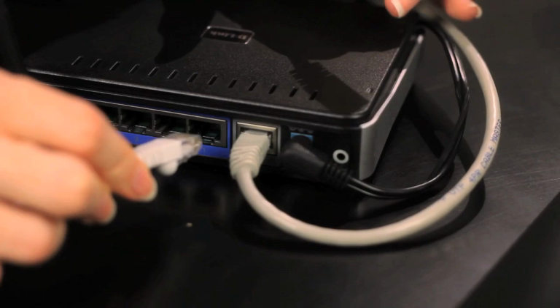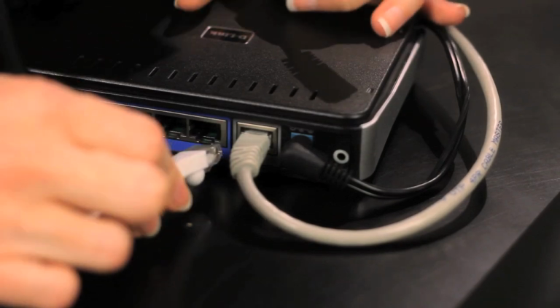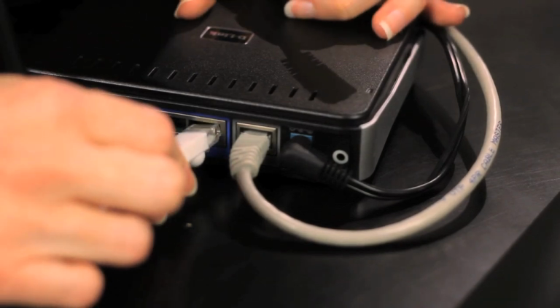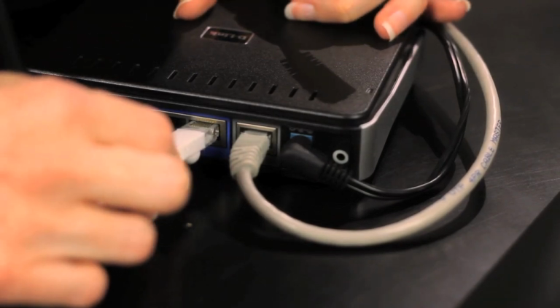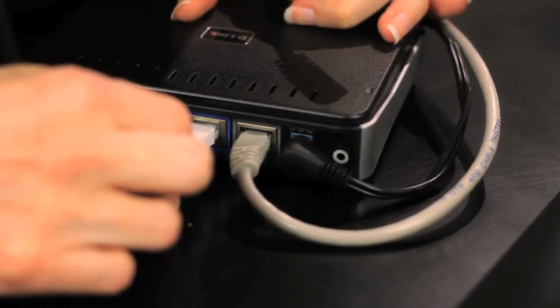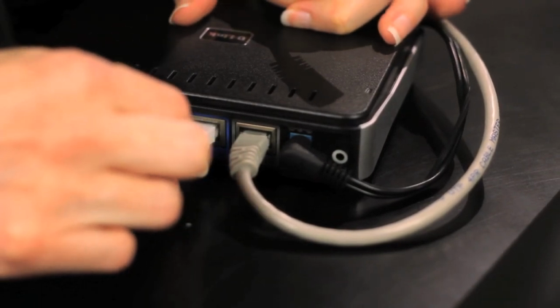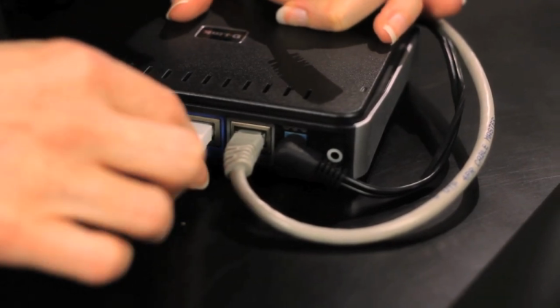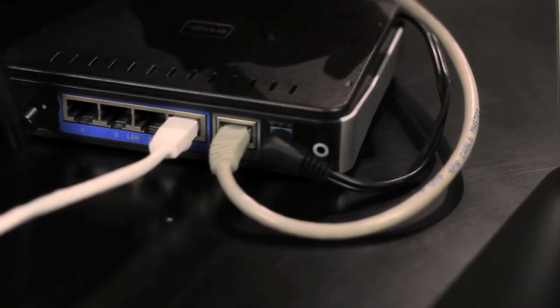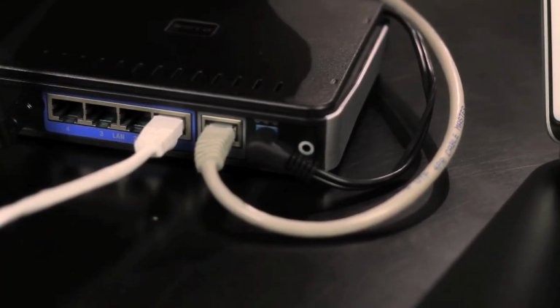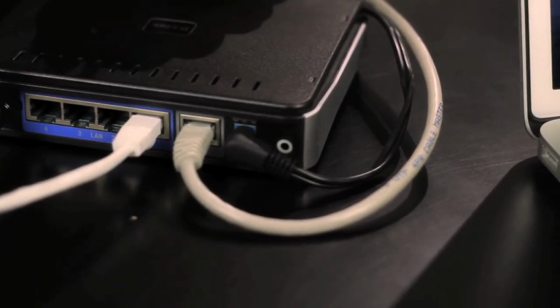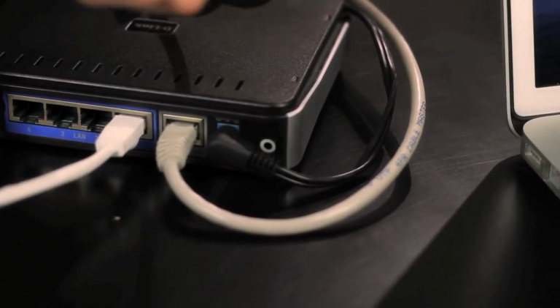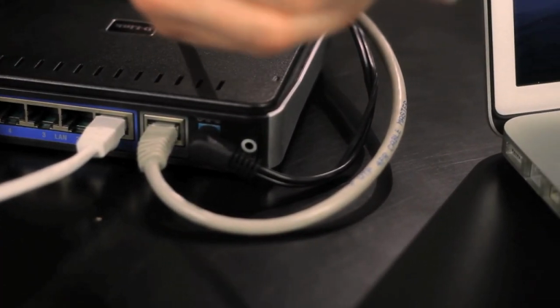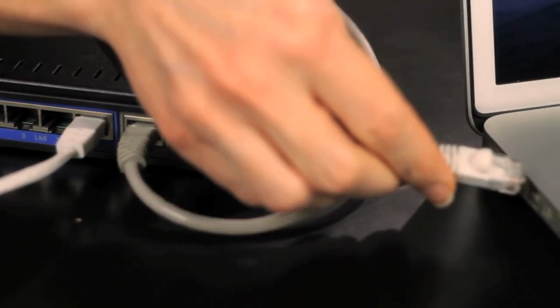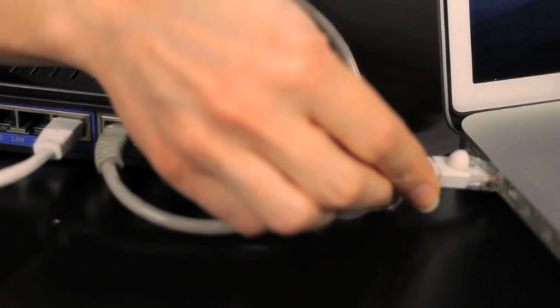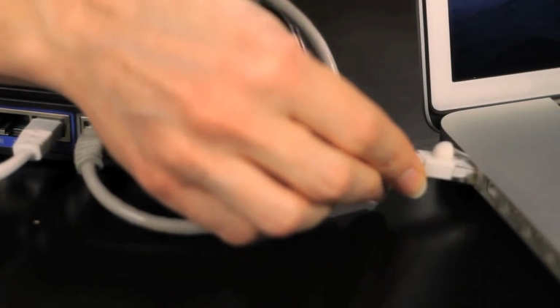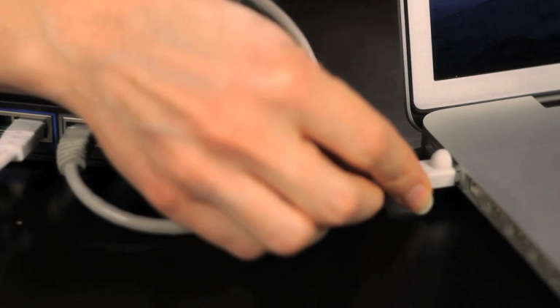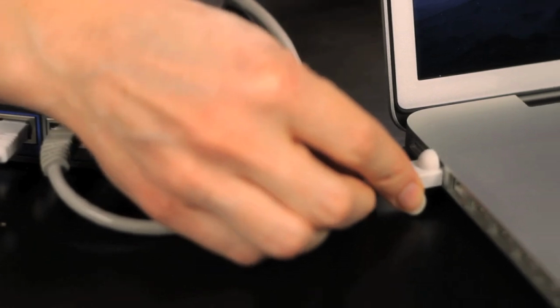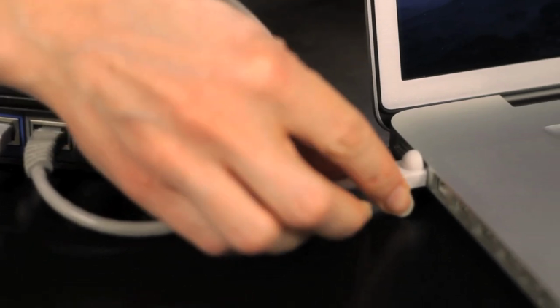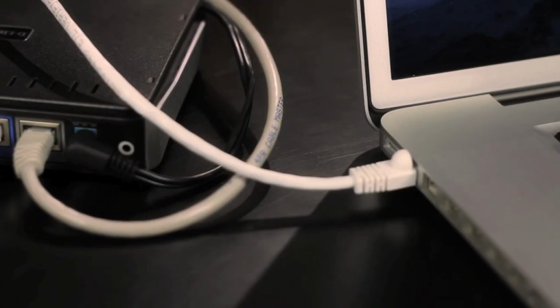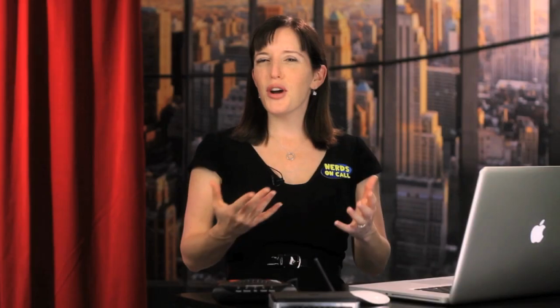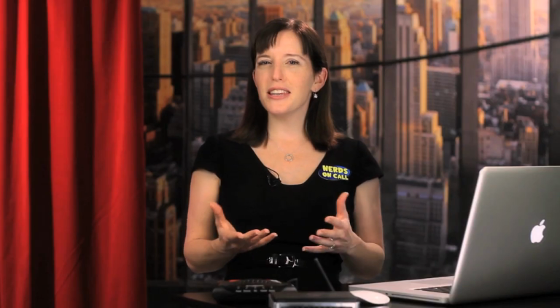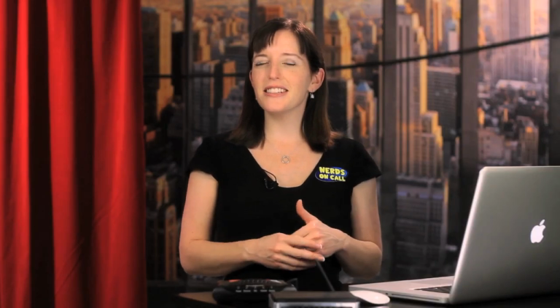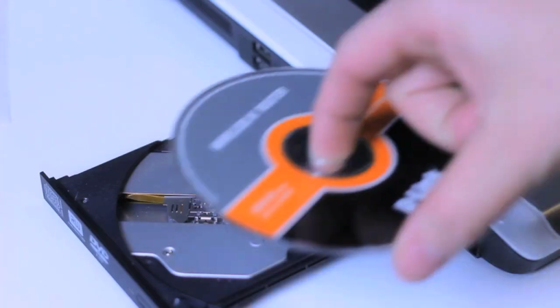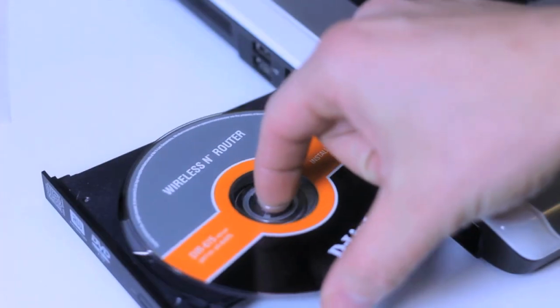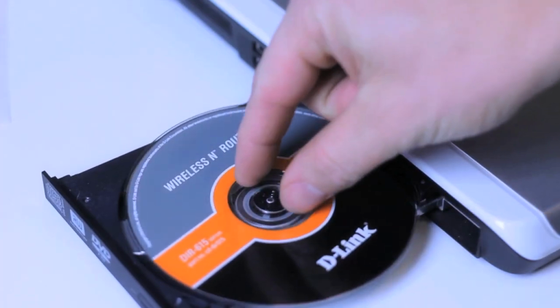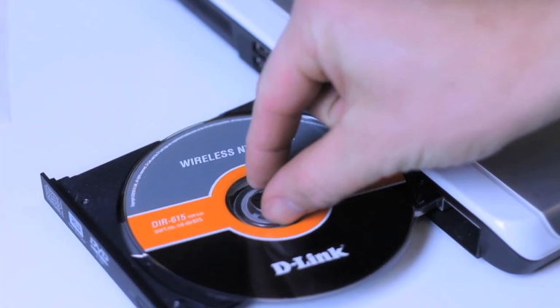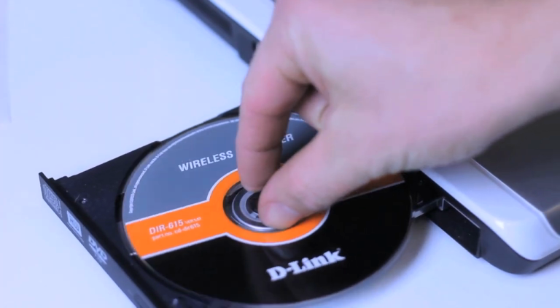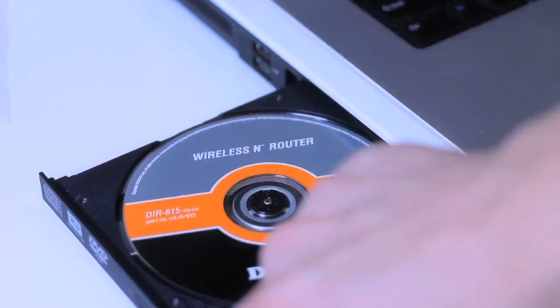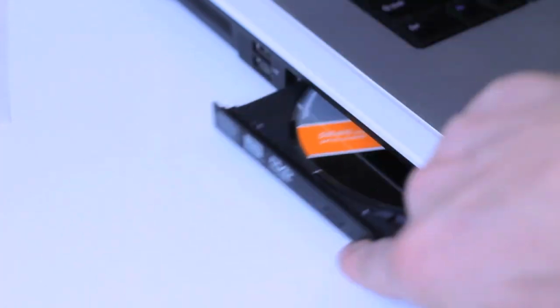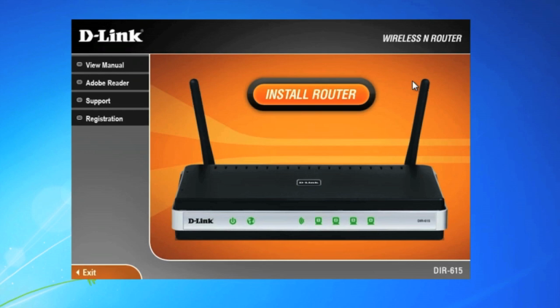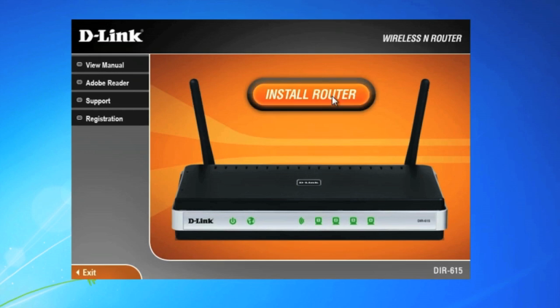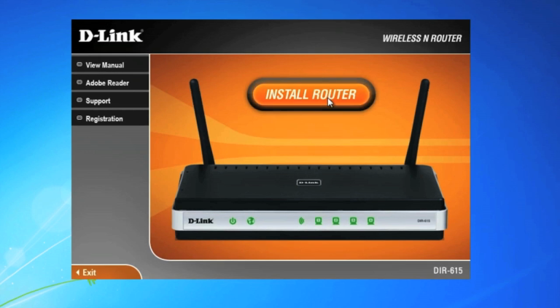Plug another network cable into one of the LAN ports on your router and connect the other end to the ethernet port on your computer or laptop. Try using the installation disk that came with your router to run your system through the basic setup steps and walk you through configuring your router.